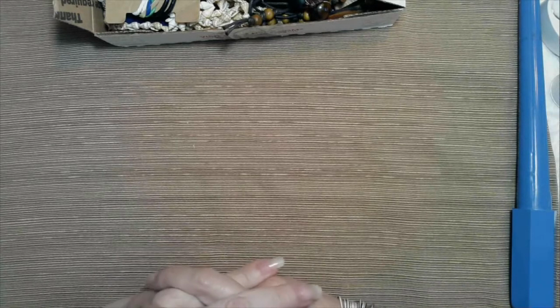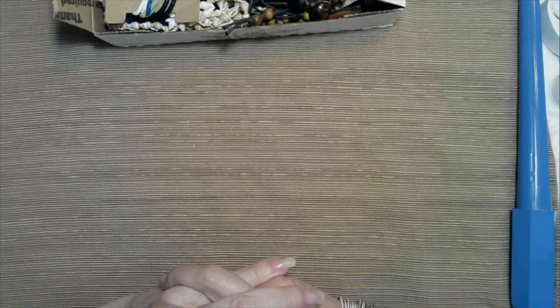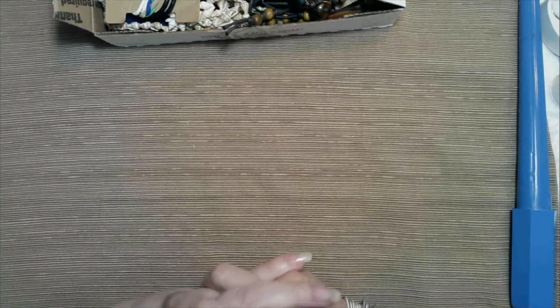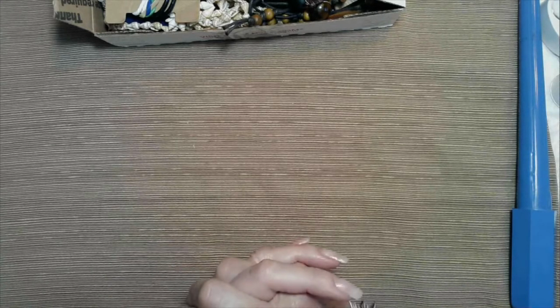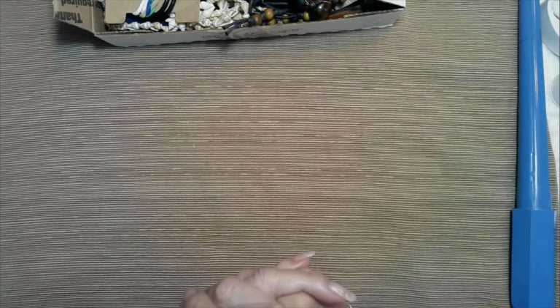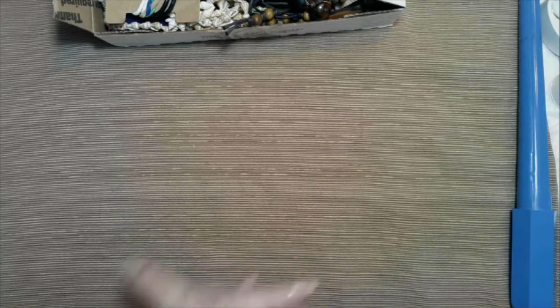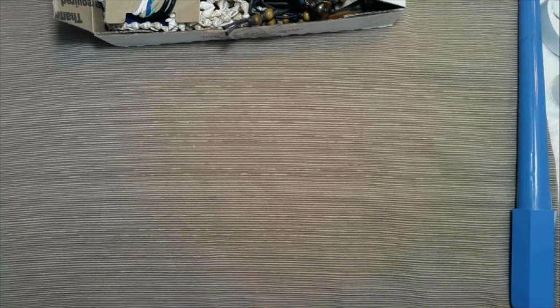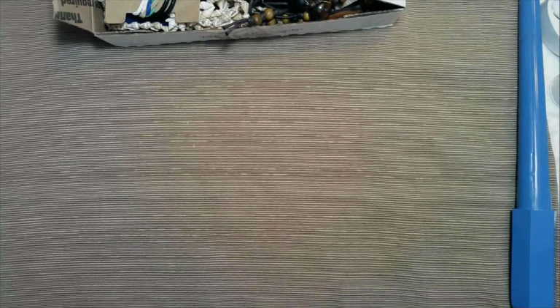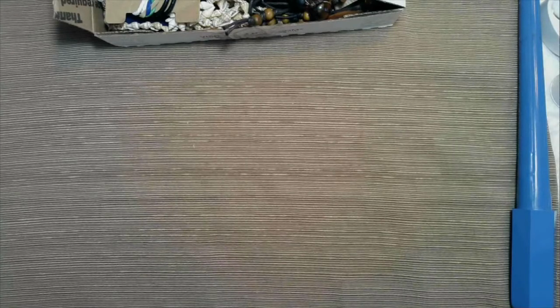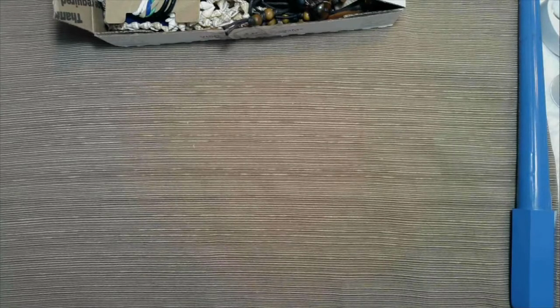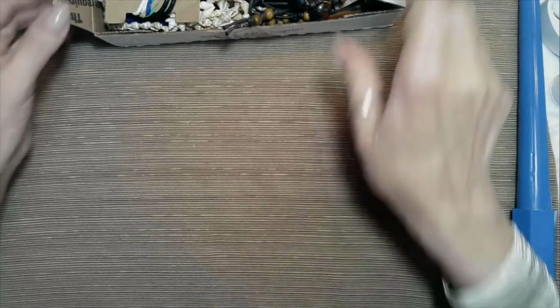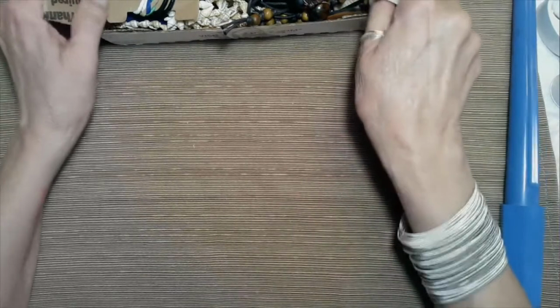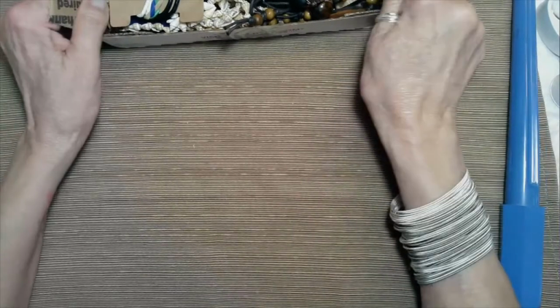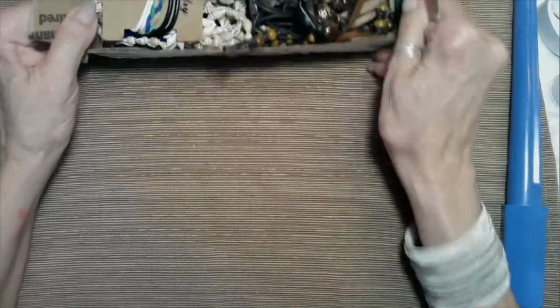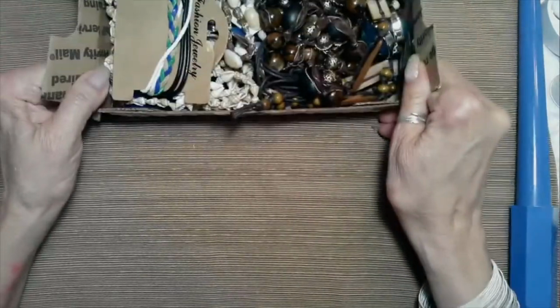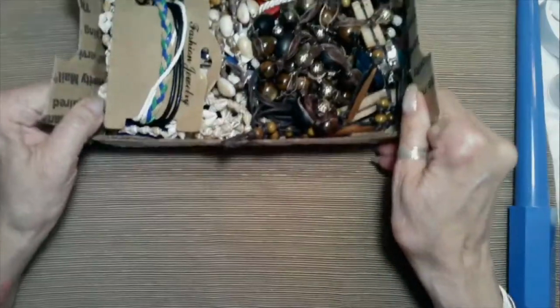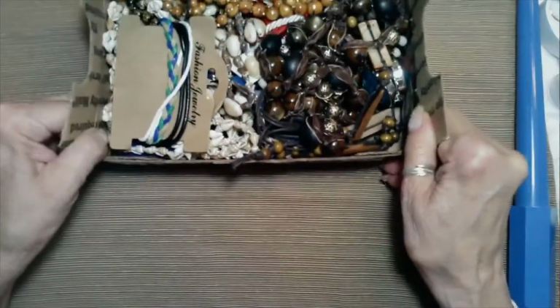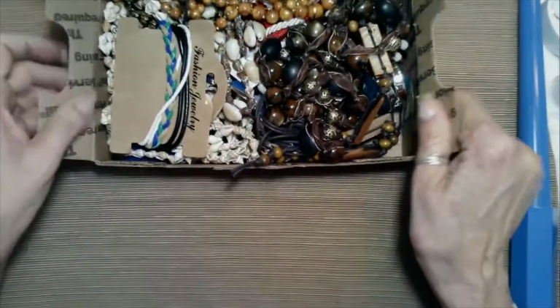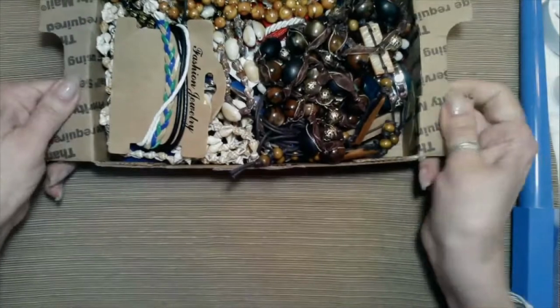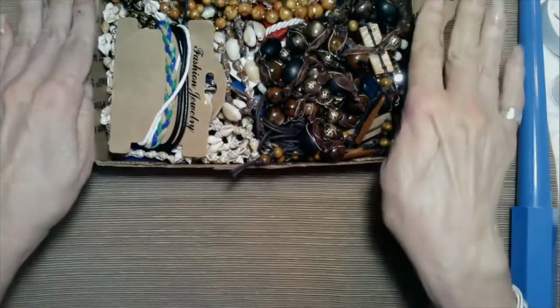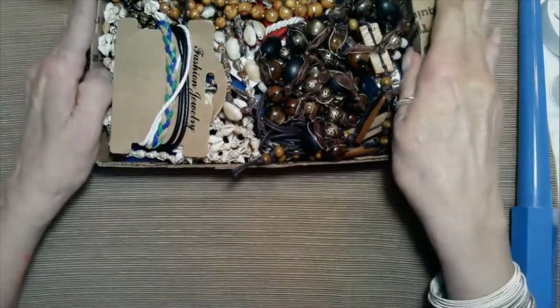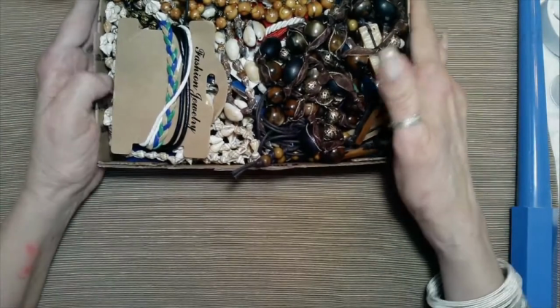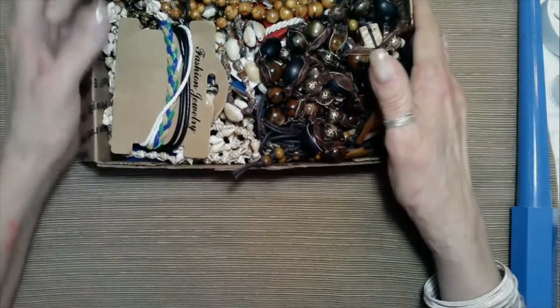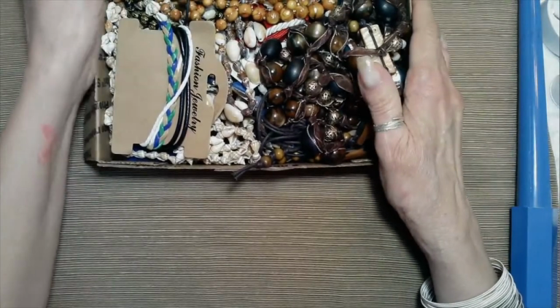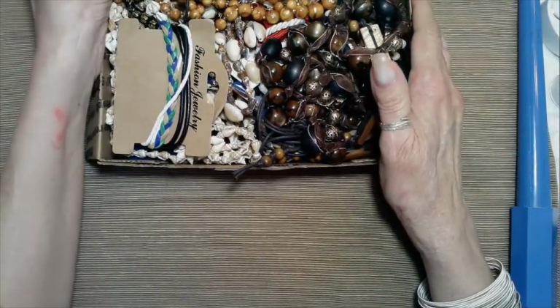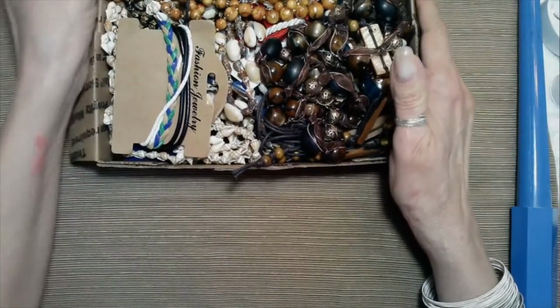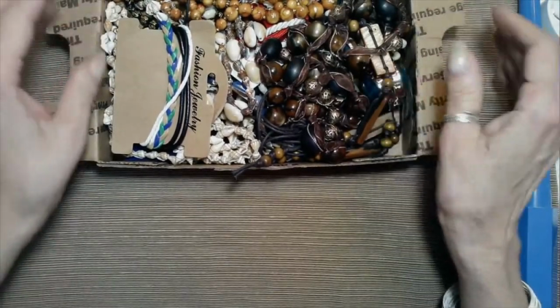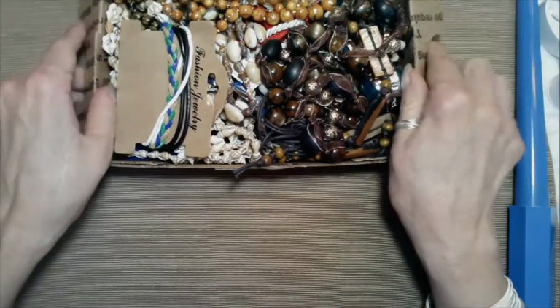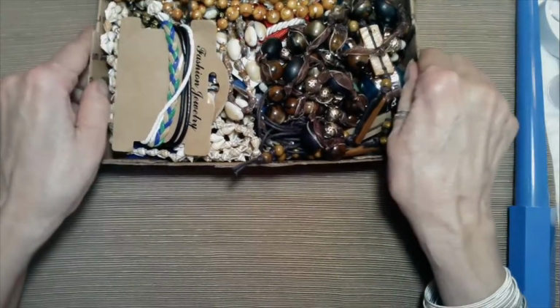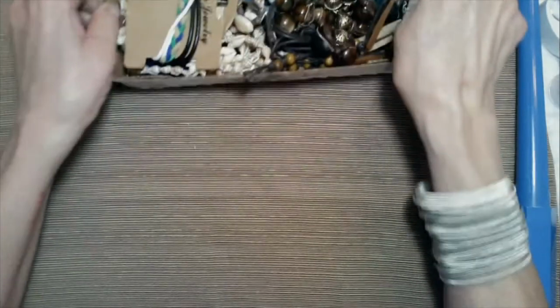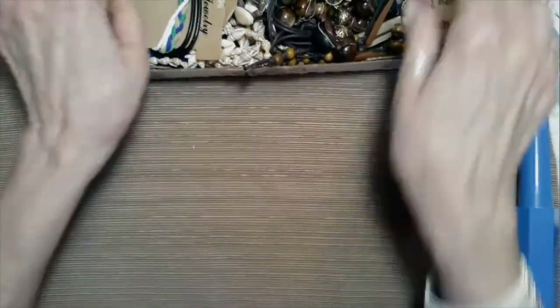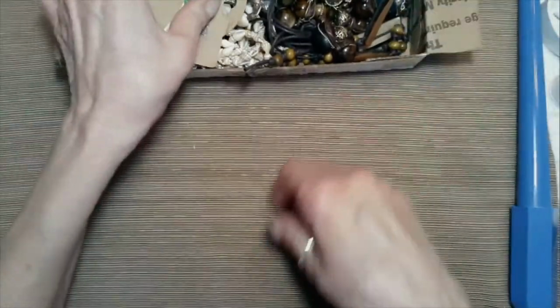Now in my last box opening, I had a very lightweight box and this is the bottom half of it. I thought it was kind of small and it was, so we'll get started with this and see what comes out.